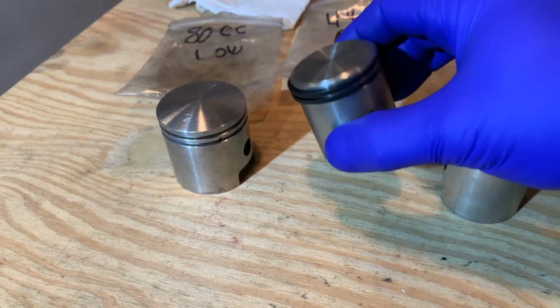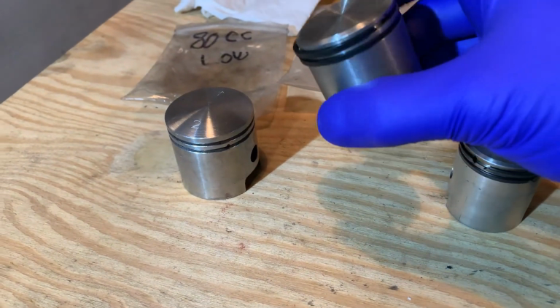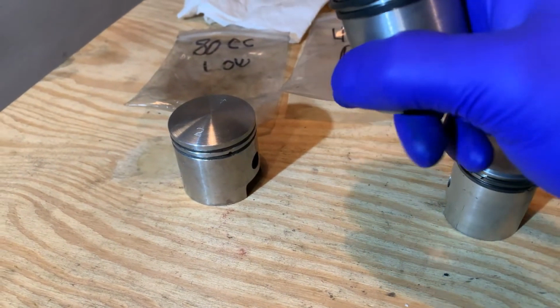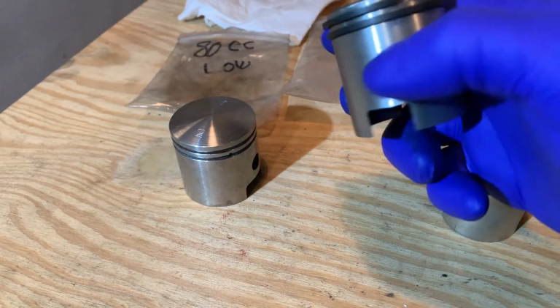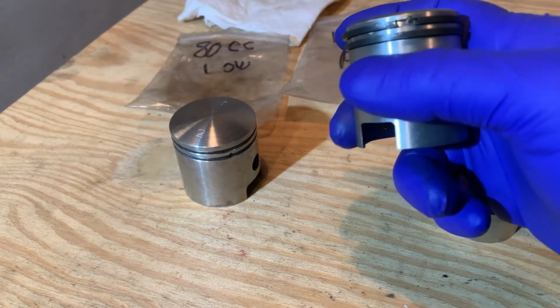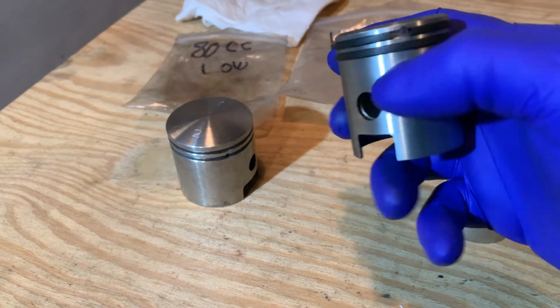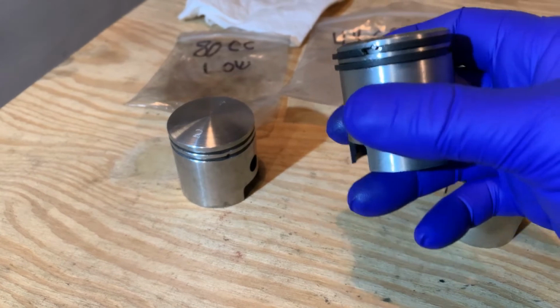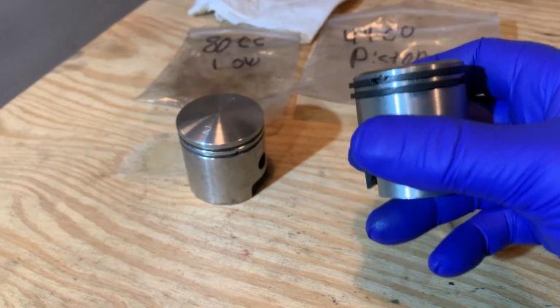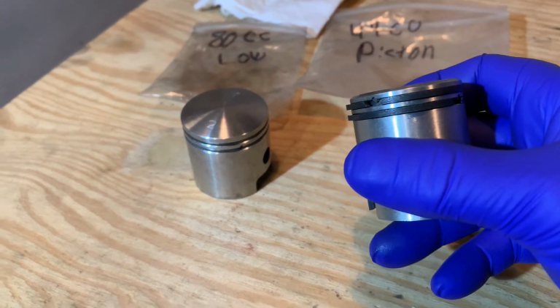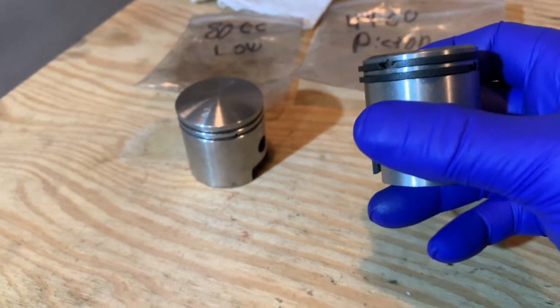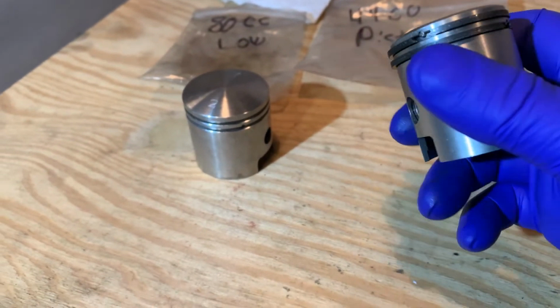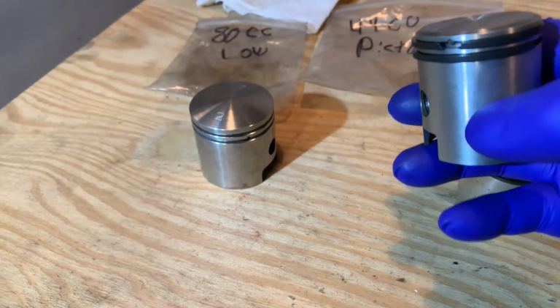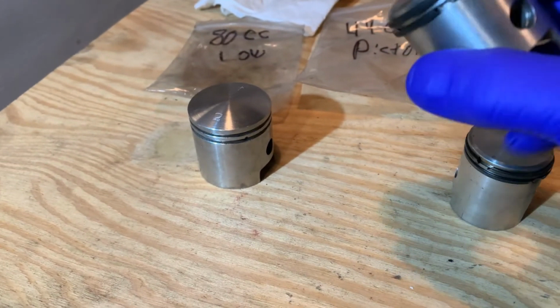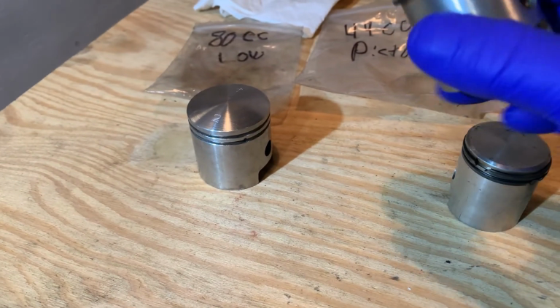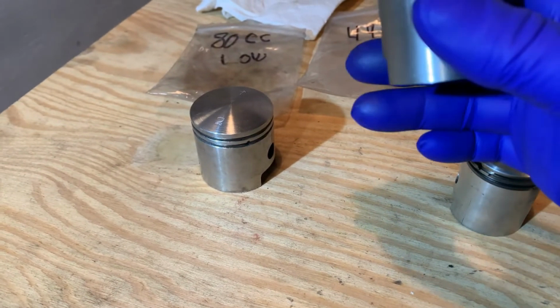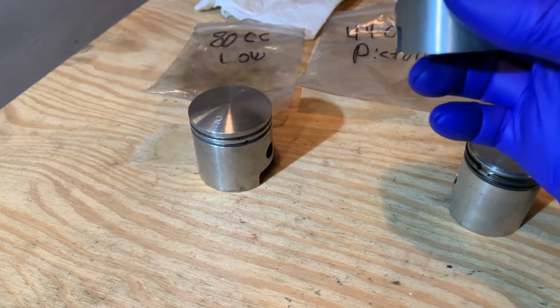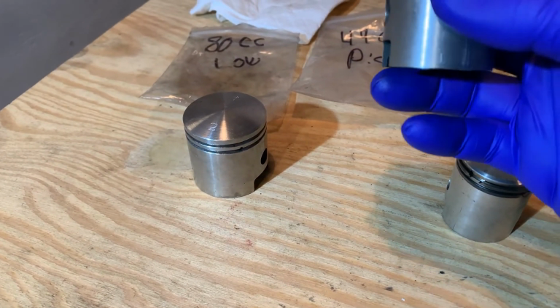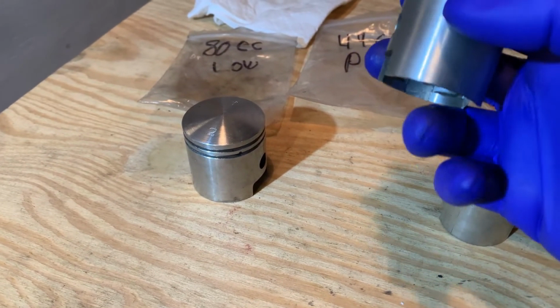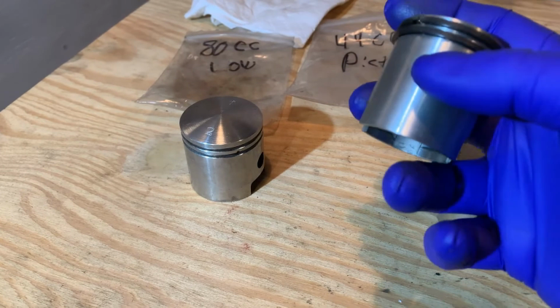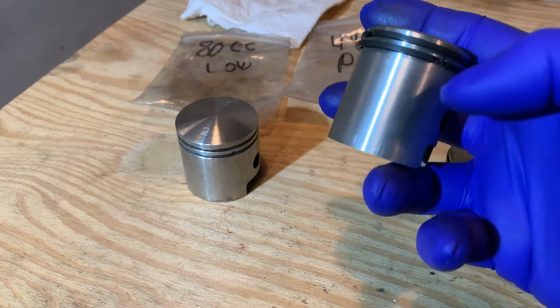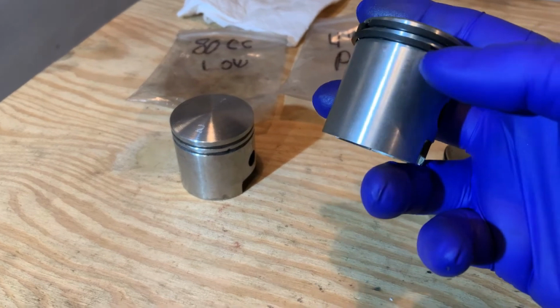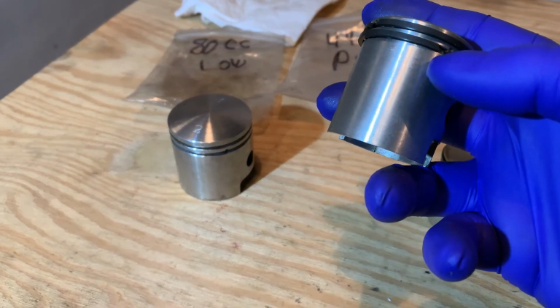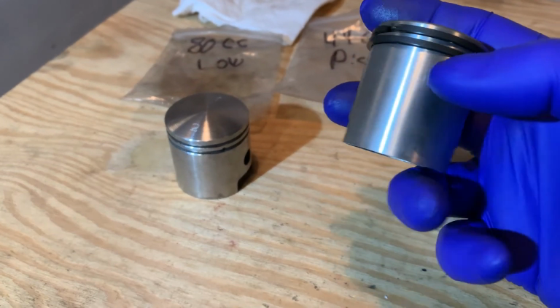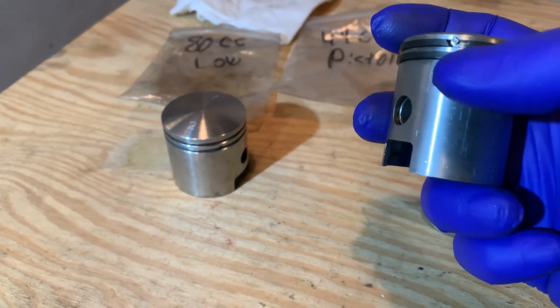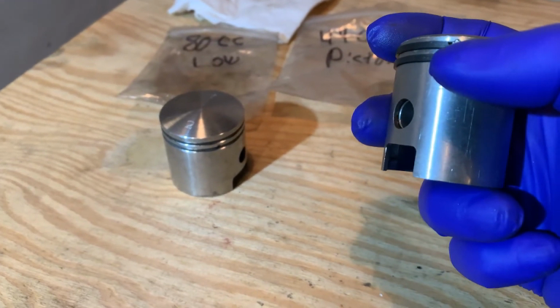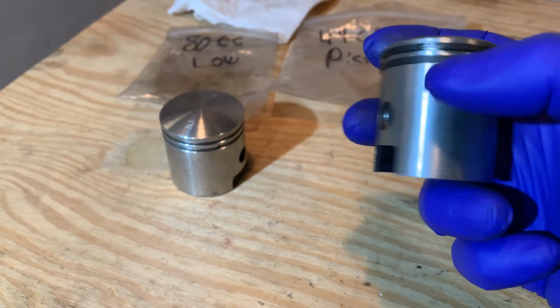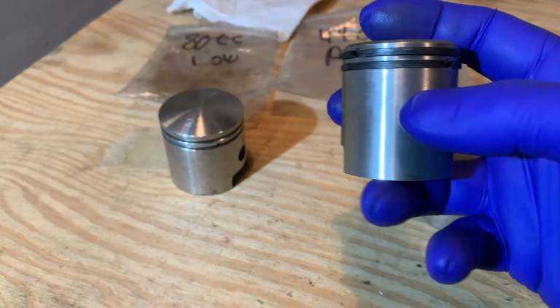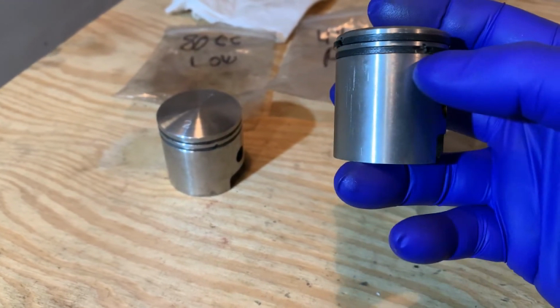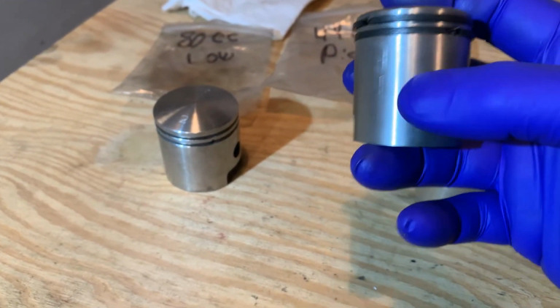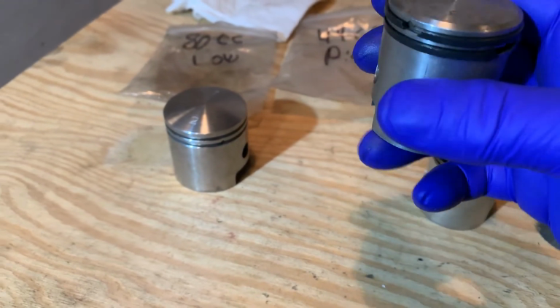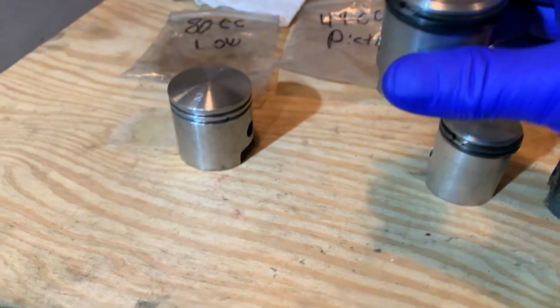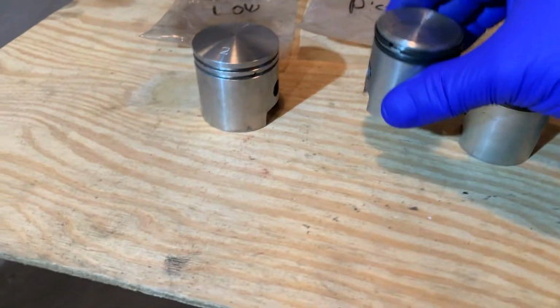So I always base it — regardless of what's on top, other than the arrow — that when I install my piston, my keepers, my little stud keepers in the ring groove, will be to the back.